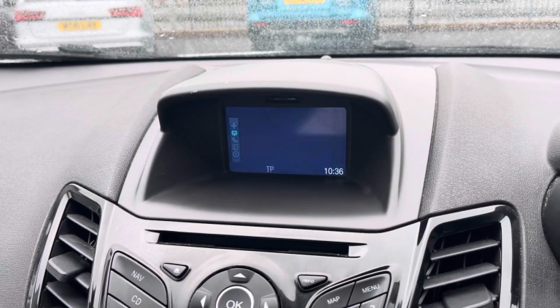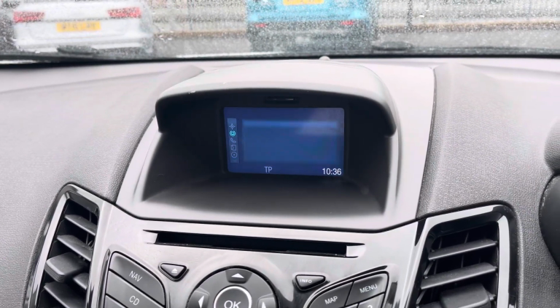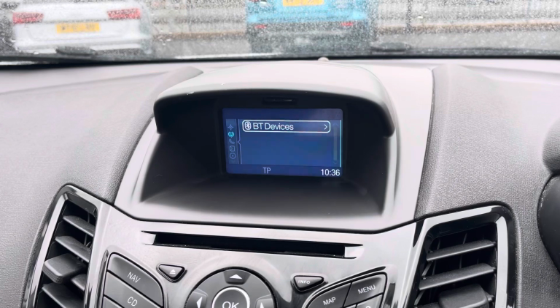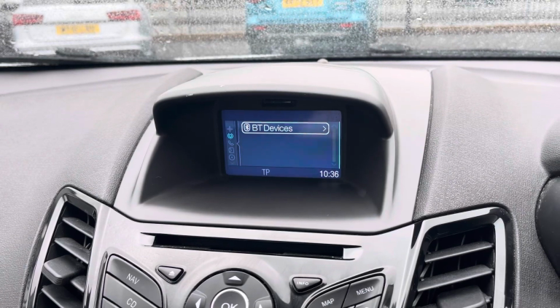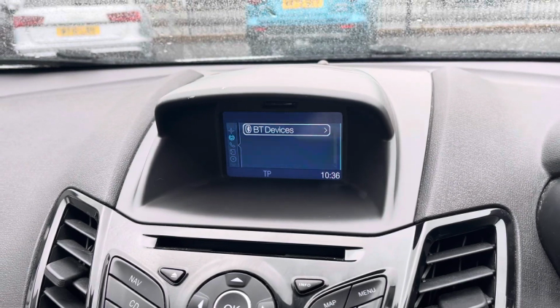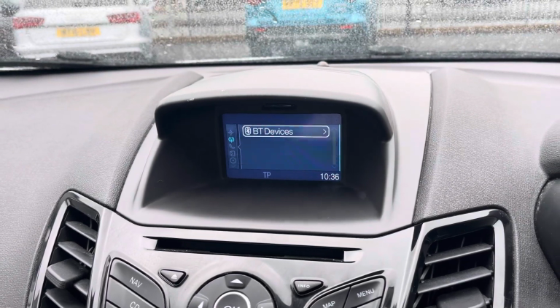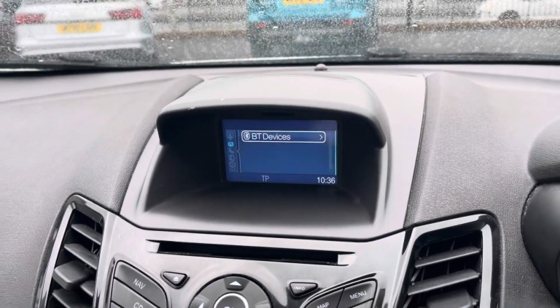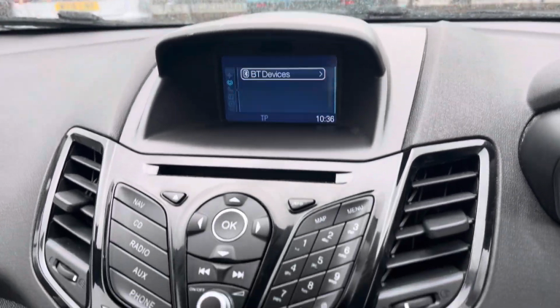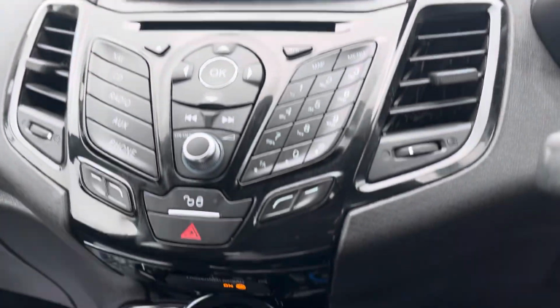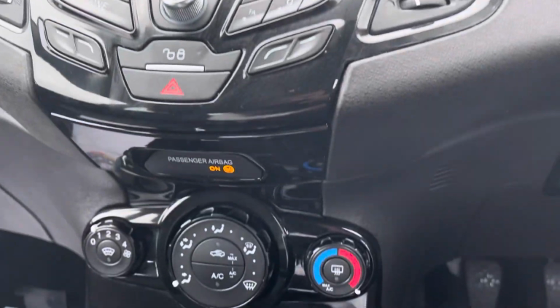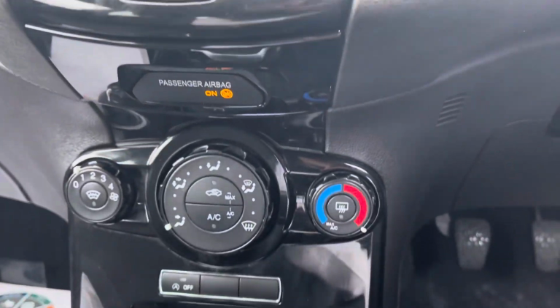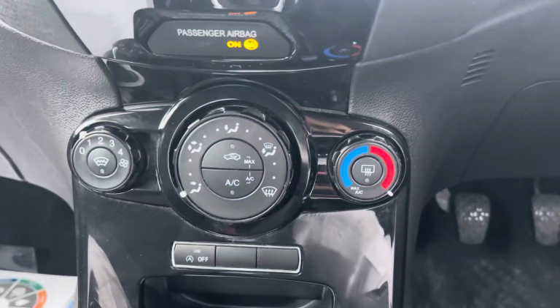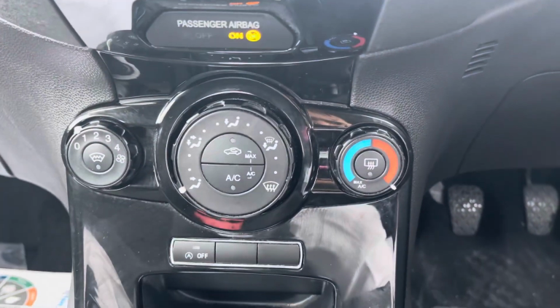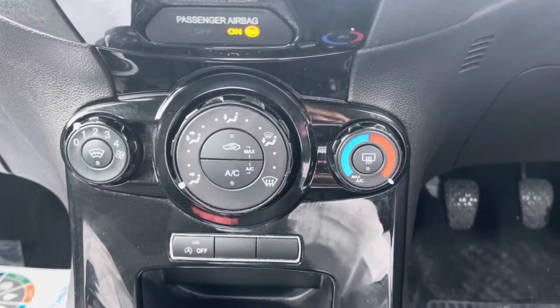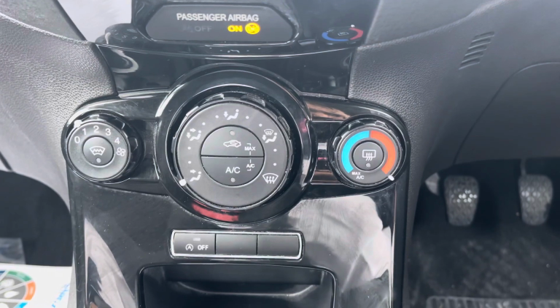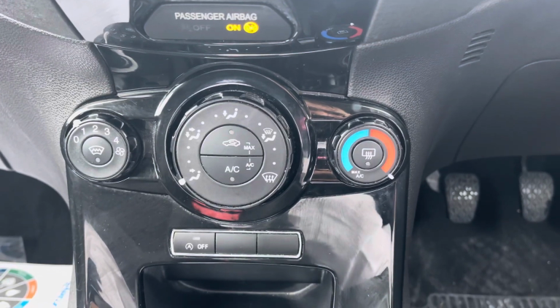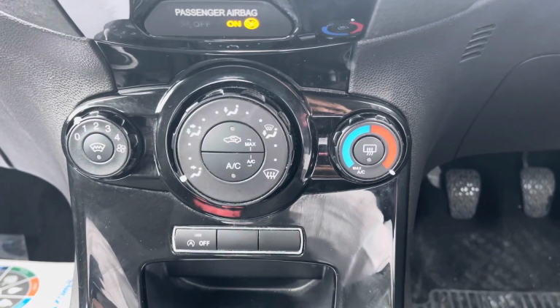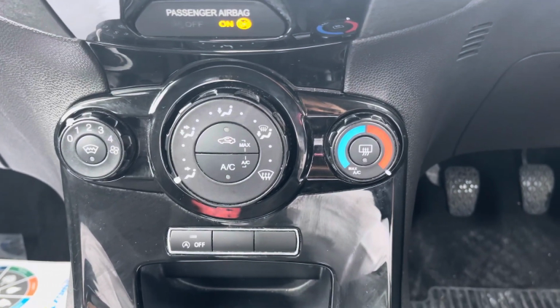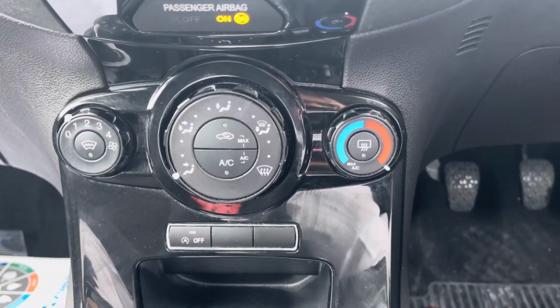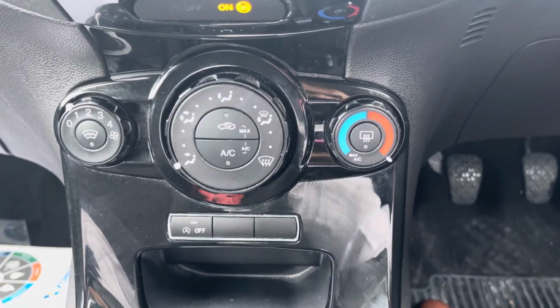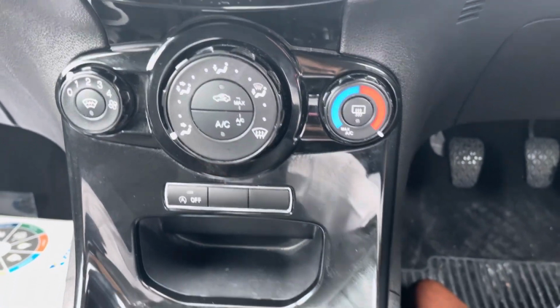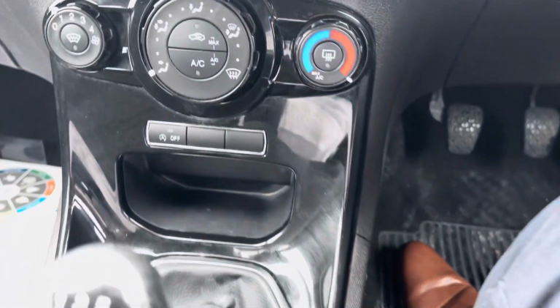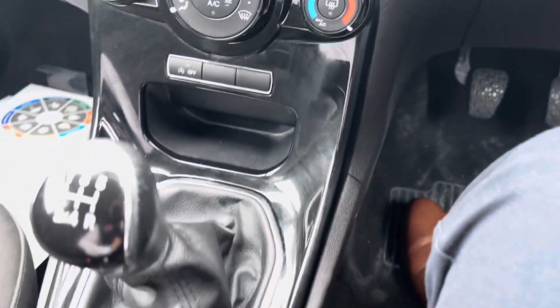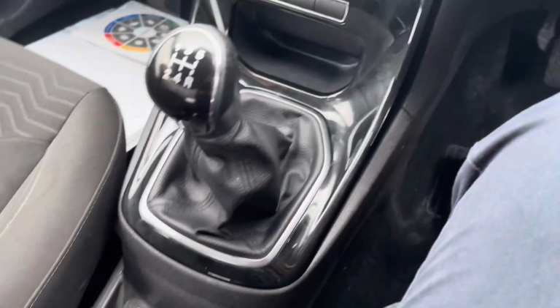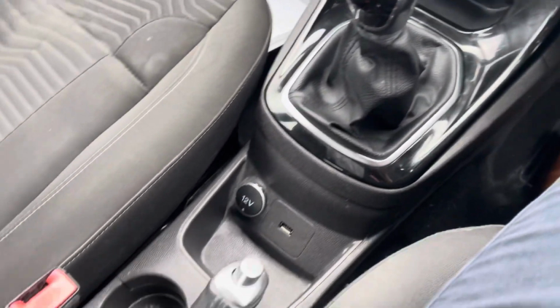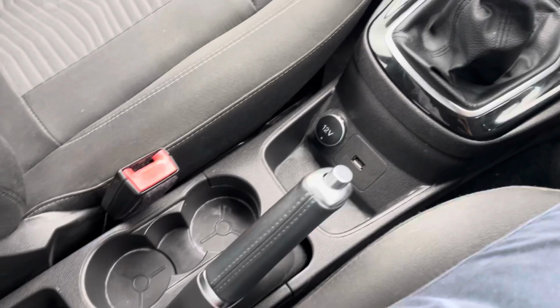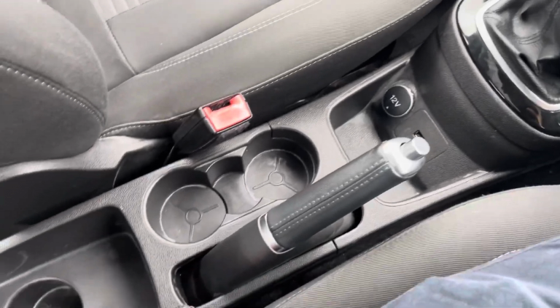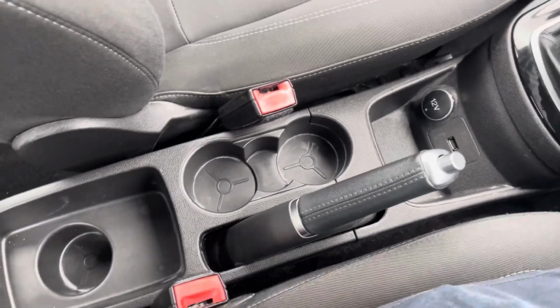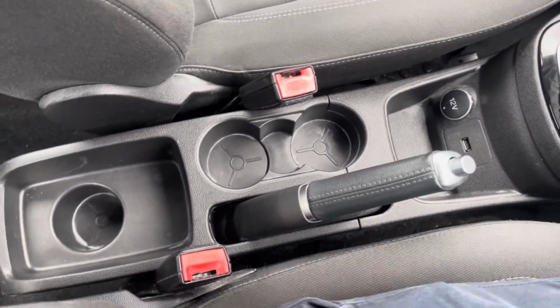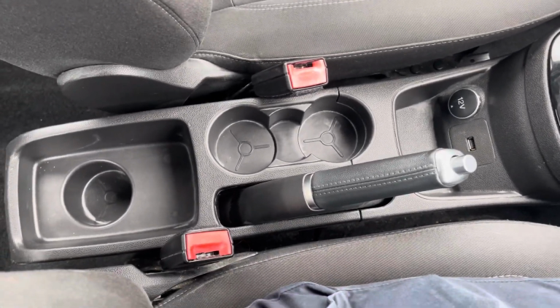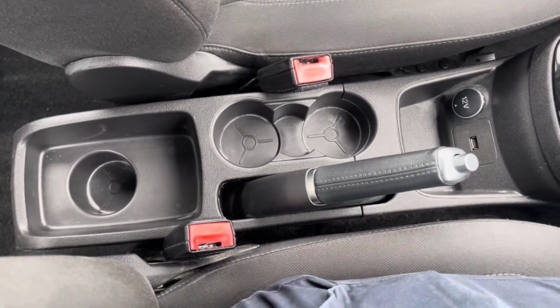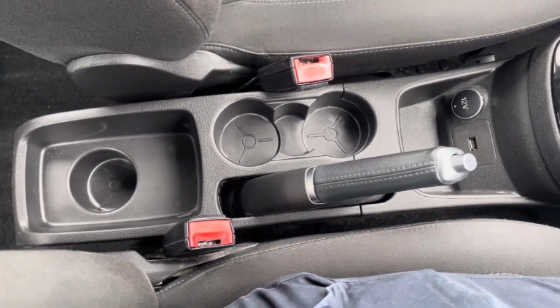You can also pair your mobile device for audio streaming and hands-free phone call access. Just below you'll find your very easy-to-use climate control system. You've got front and rear heated screens which are great for winter, and you do get a nice amount of cupholder storage.